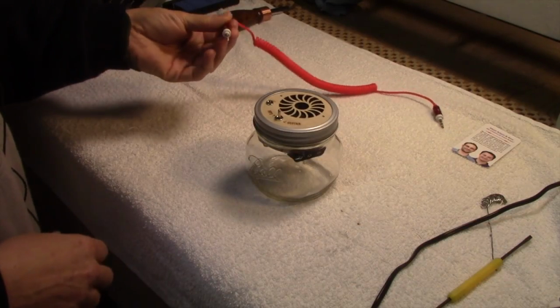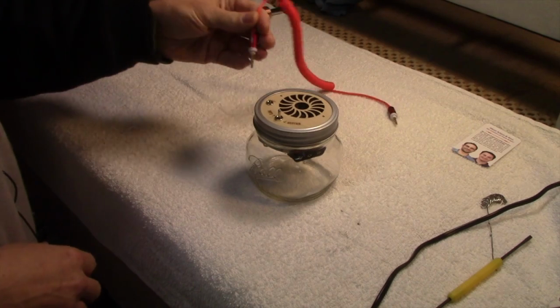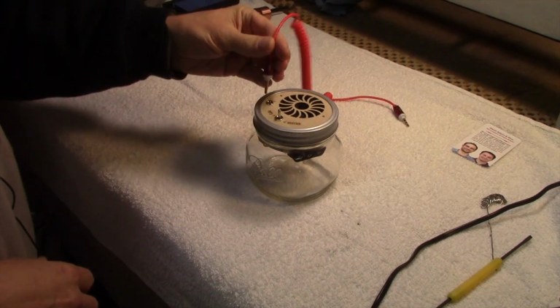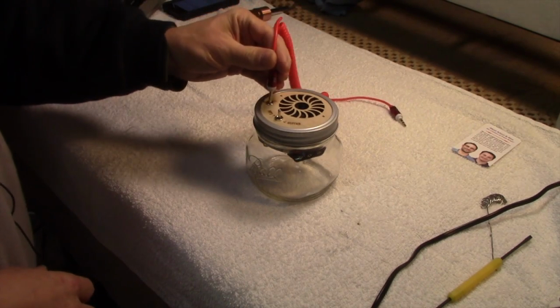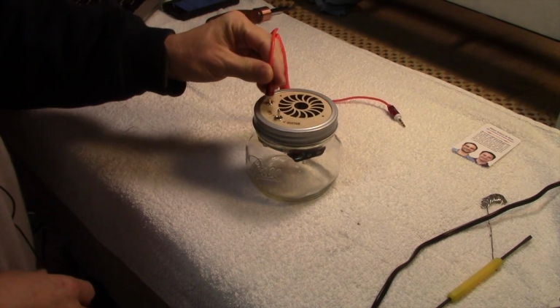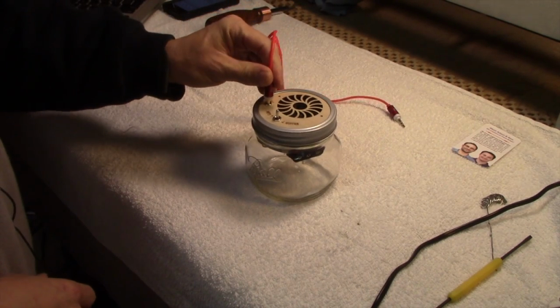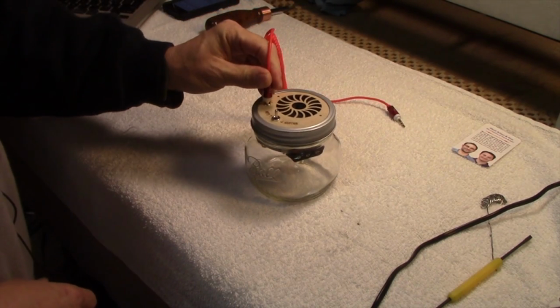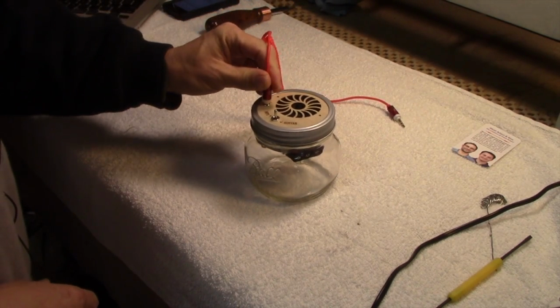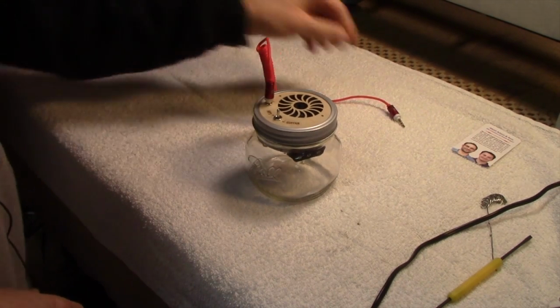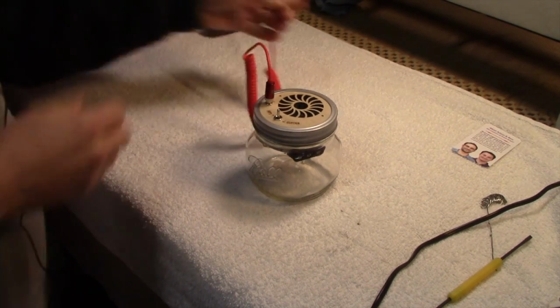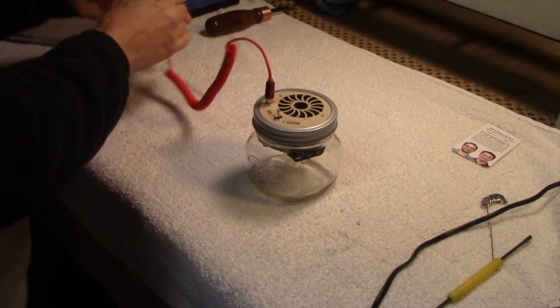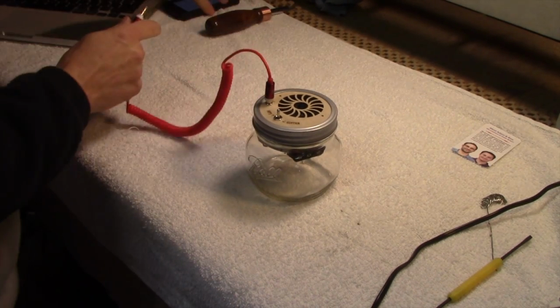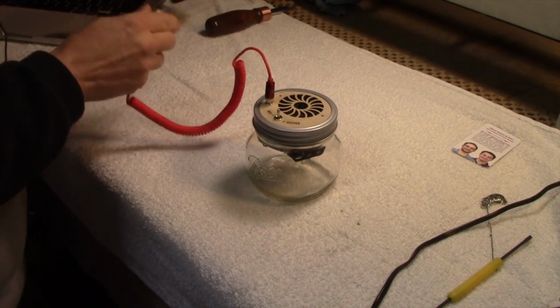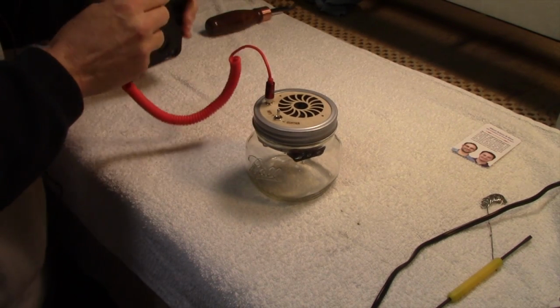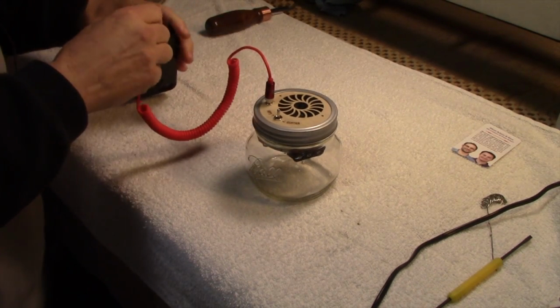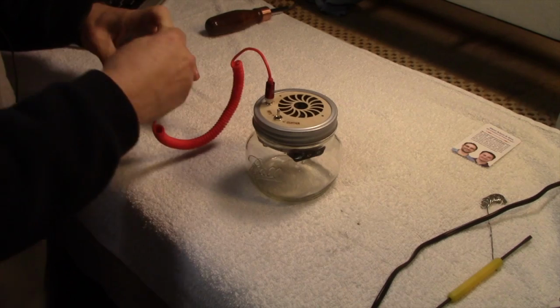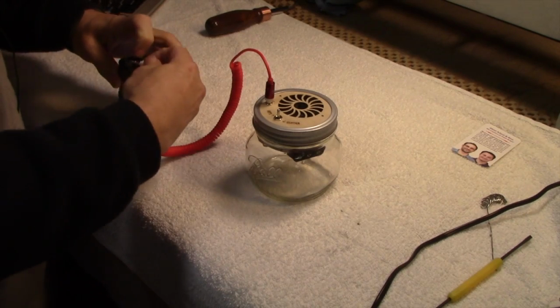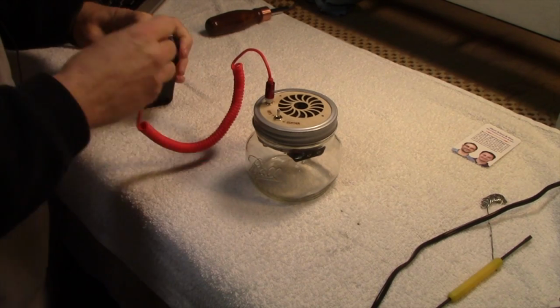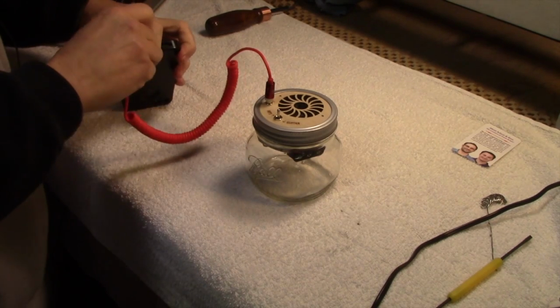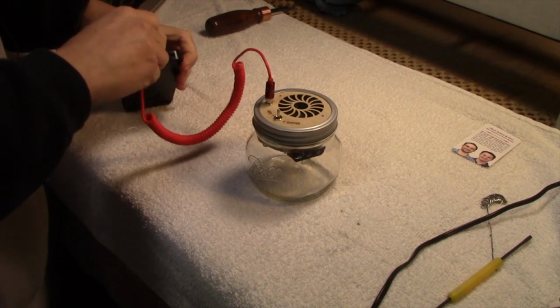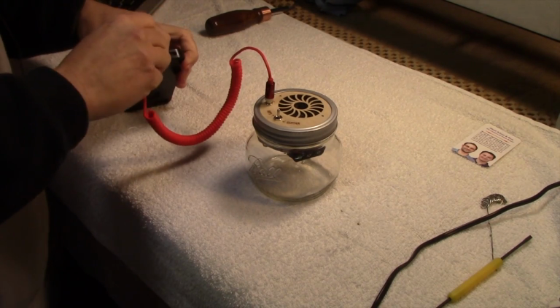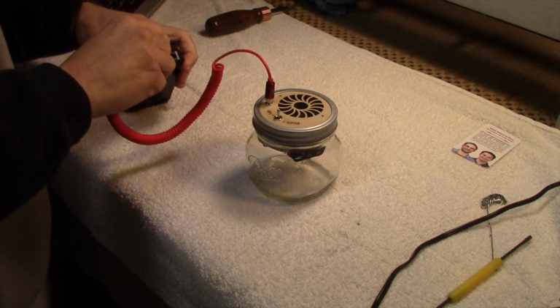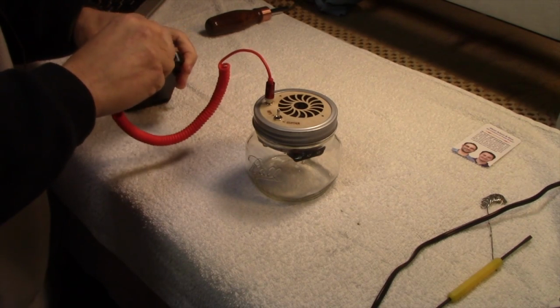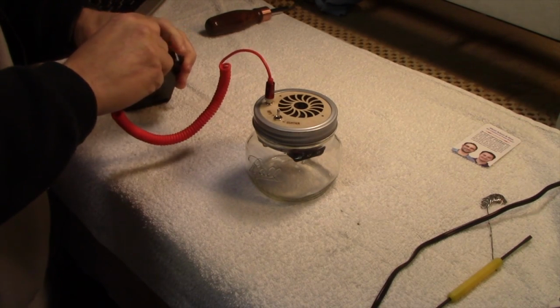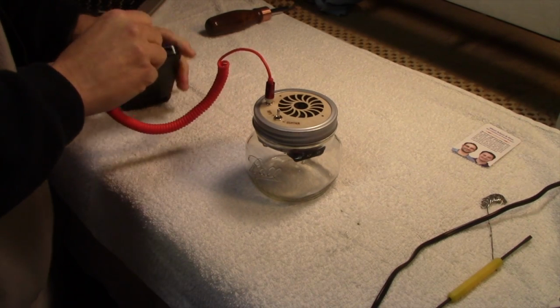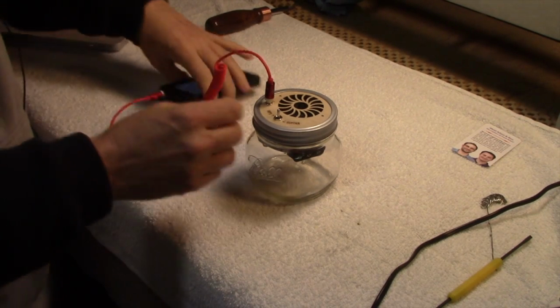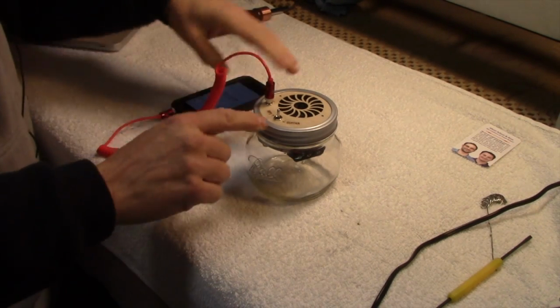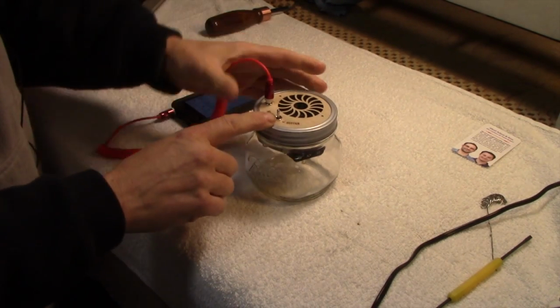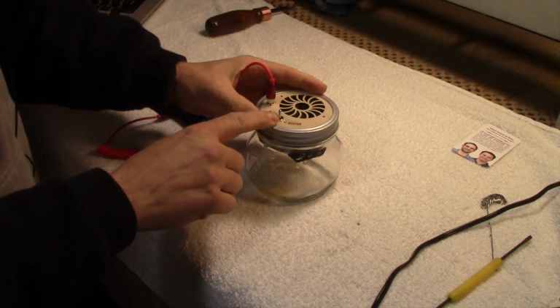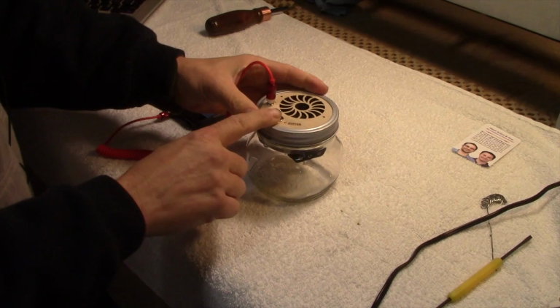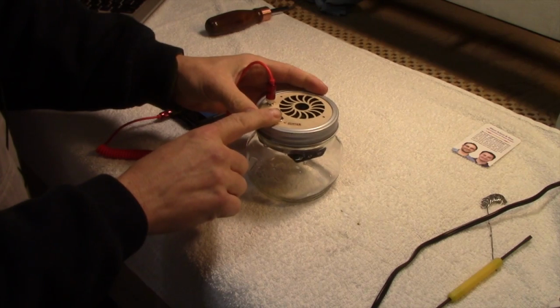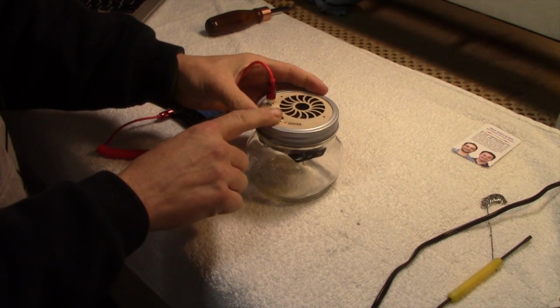We put one end of the cord into the jar speaker and the other end into my iPhone, then switch the switch to MP3.